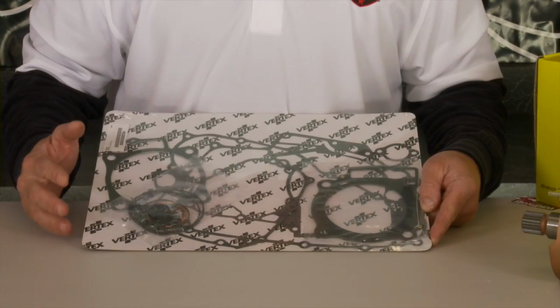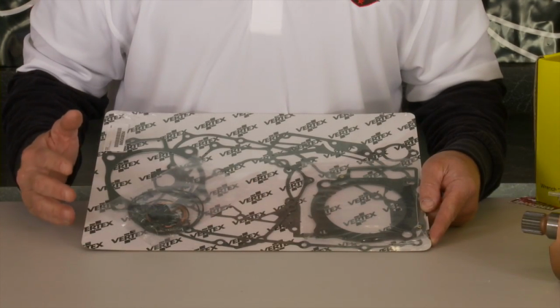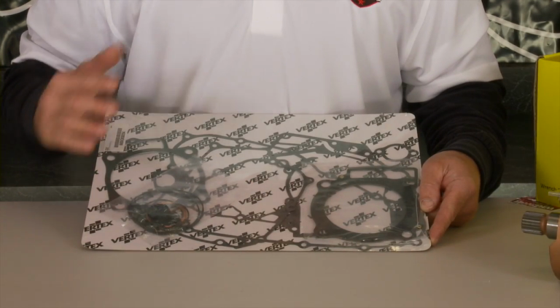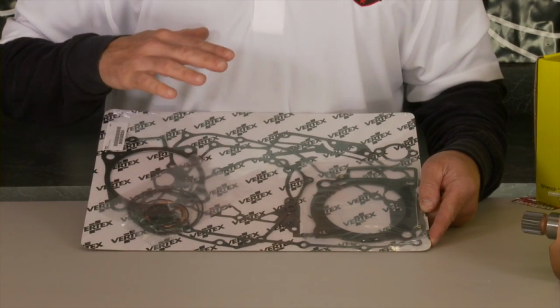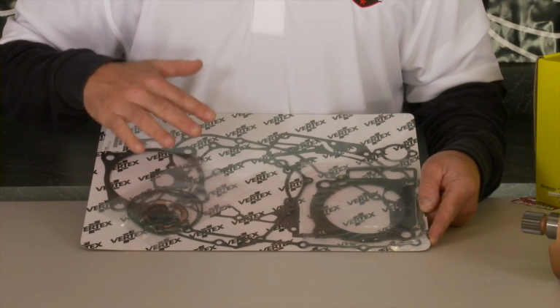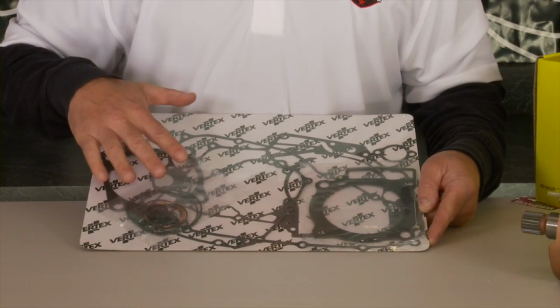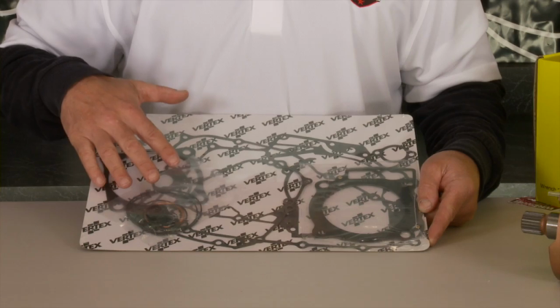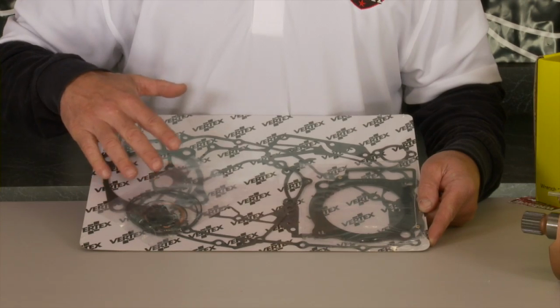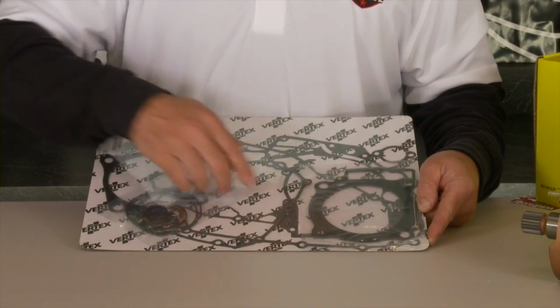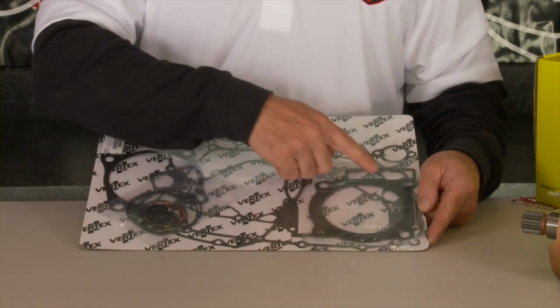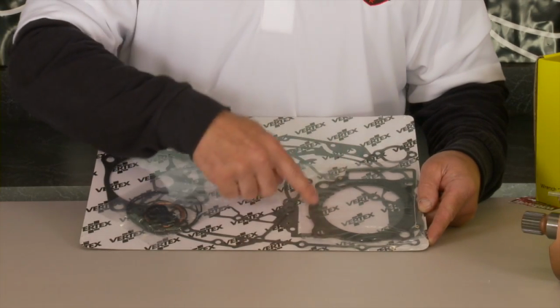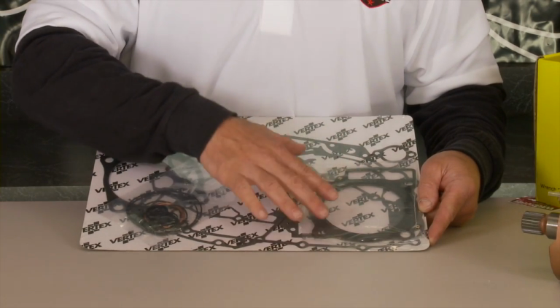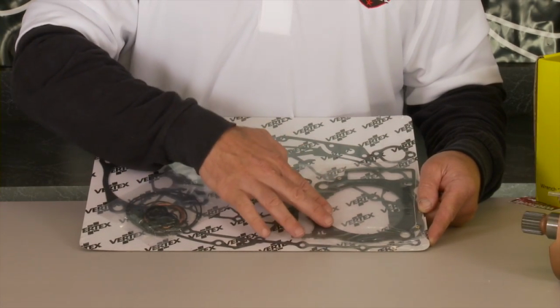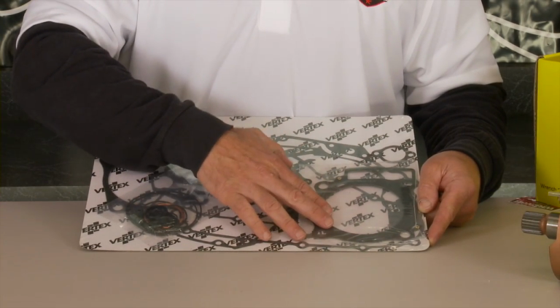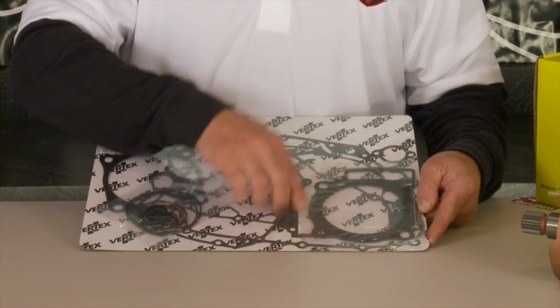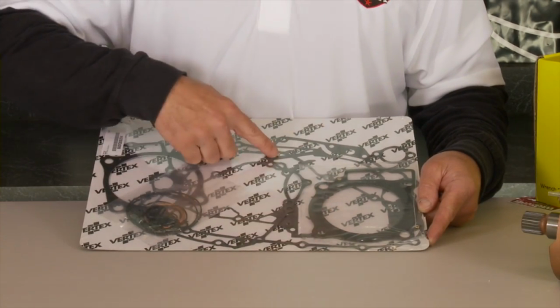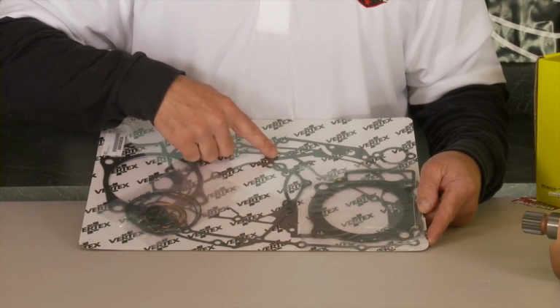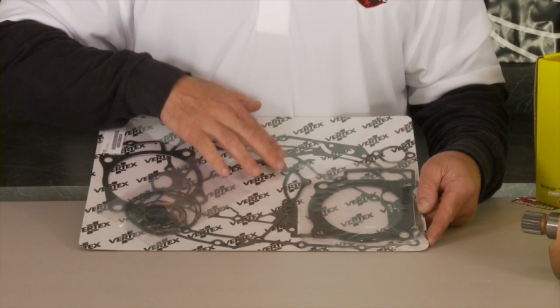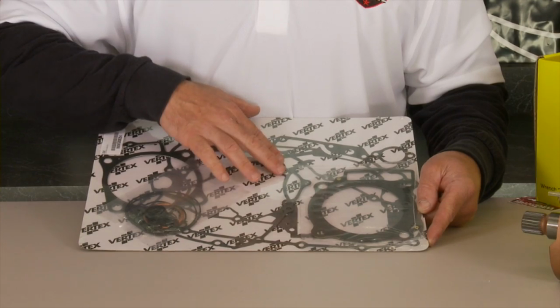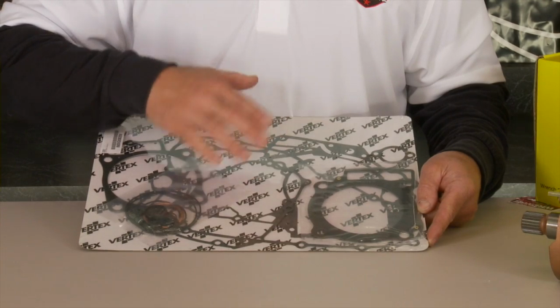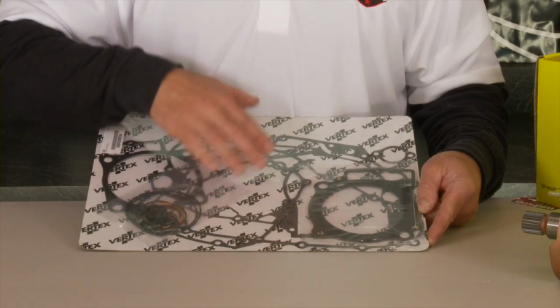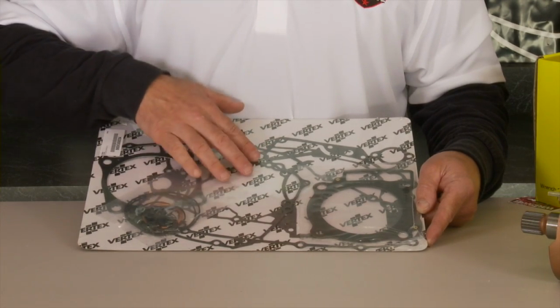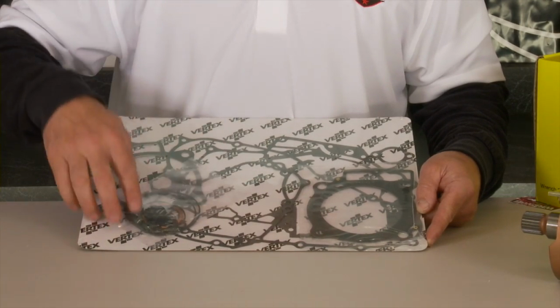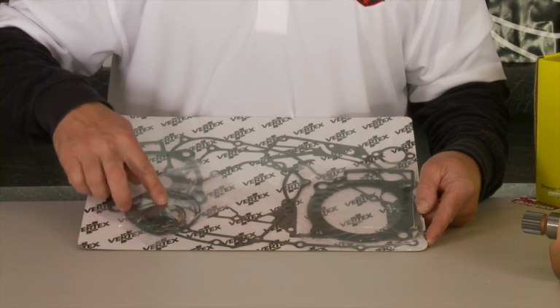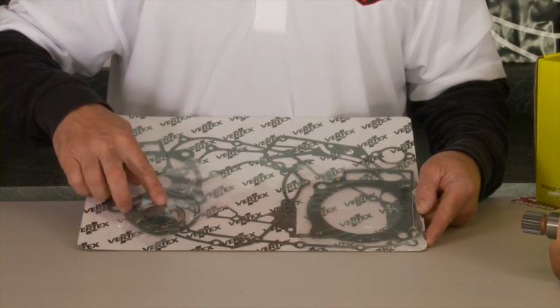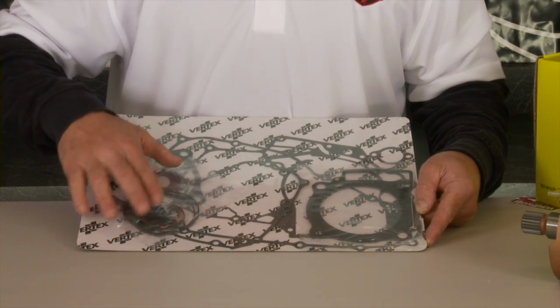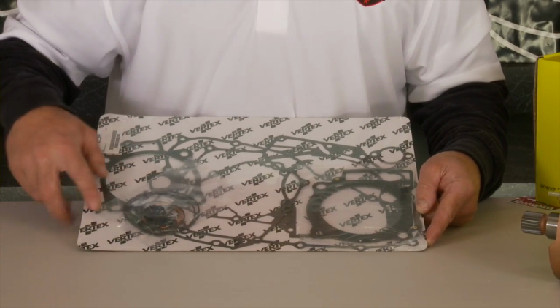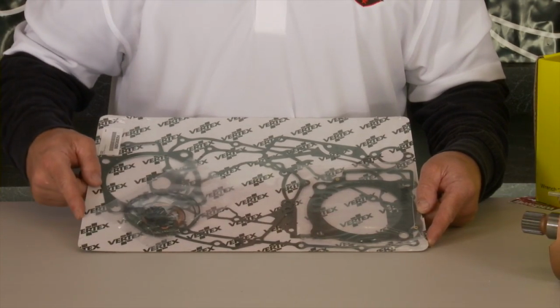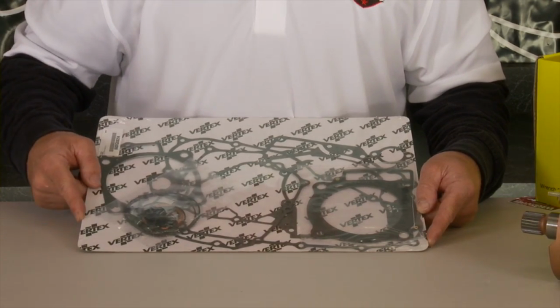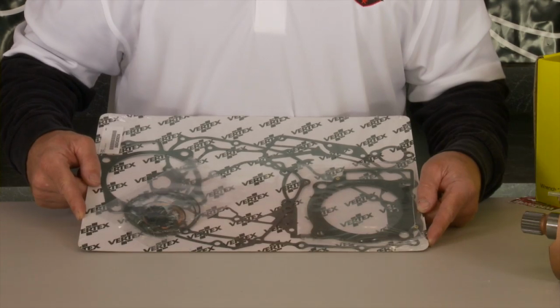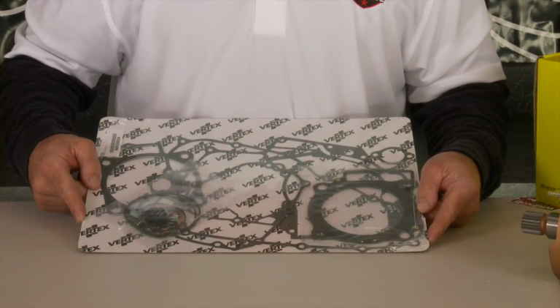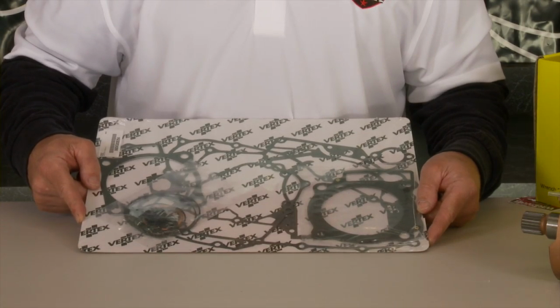Of course, when you're rebuilding an engine, a complete gasket kit is essential — head, base gasket for the top end, center case, clutch cover, ignition cover. Every piece you'll need to rebuild the engine is in the gasket kit.